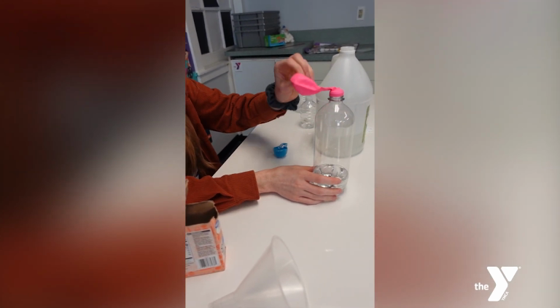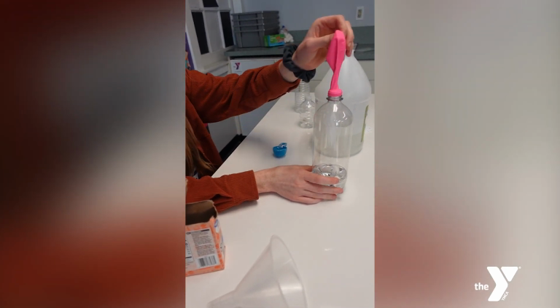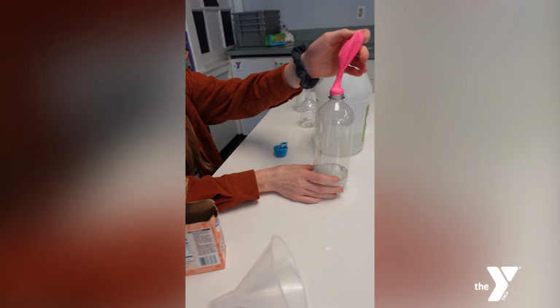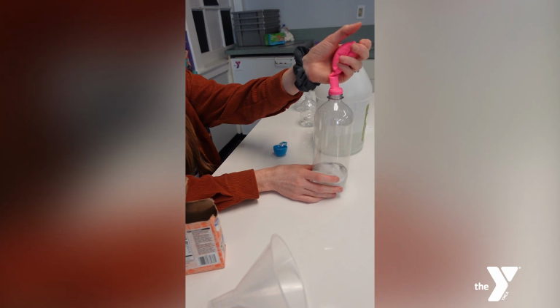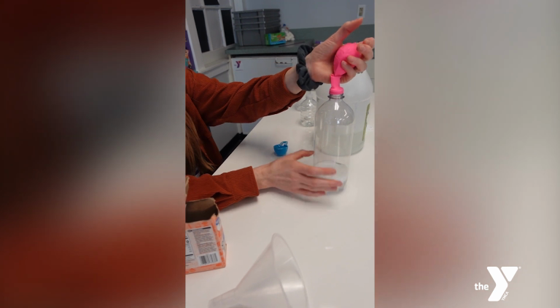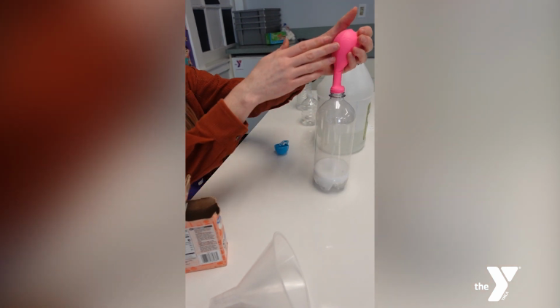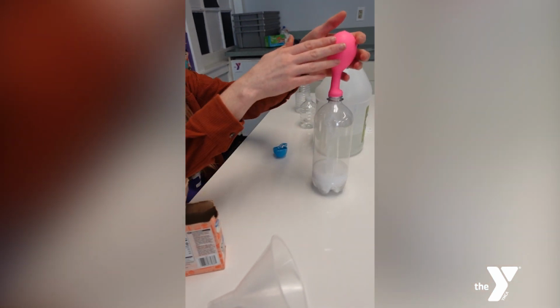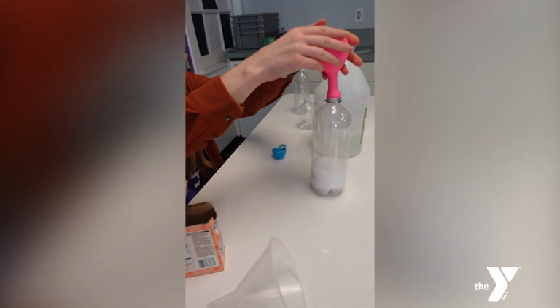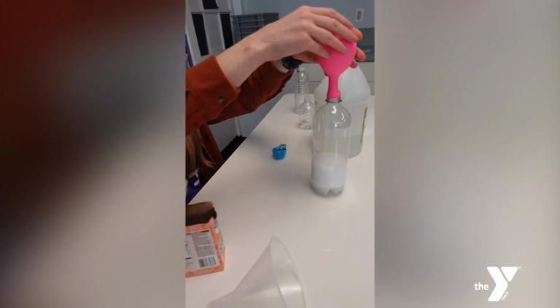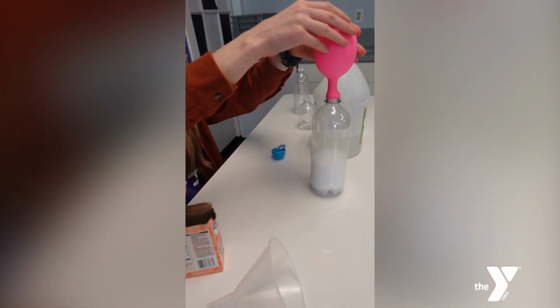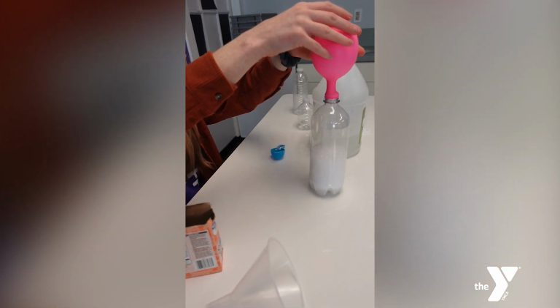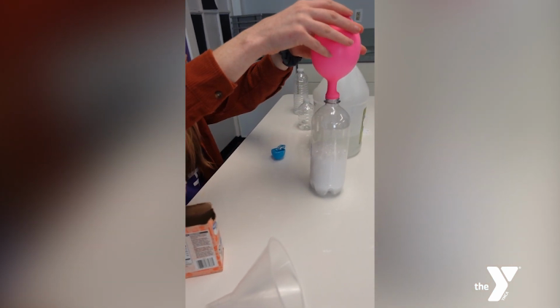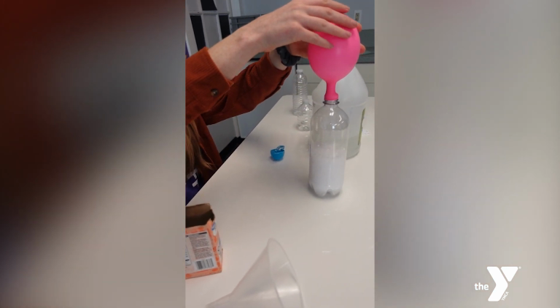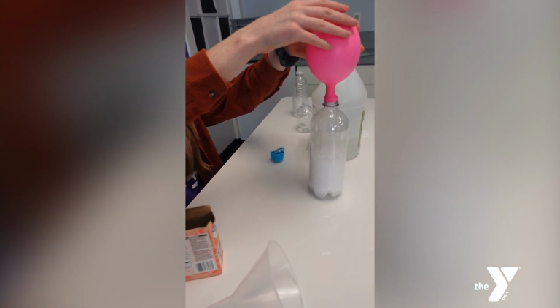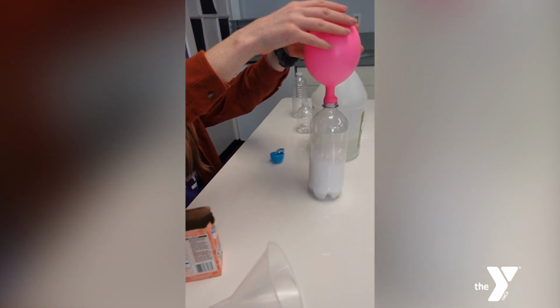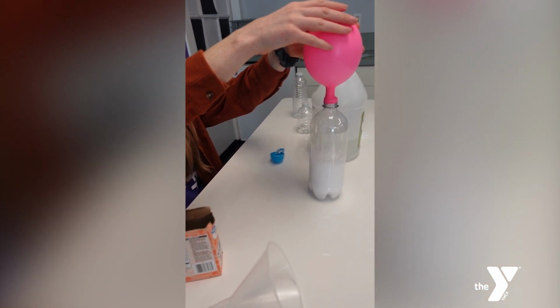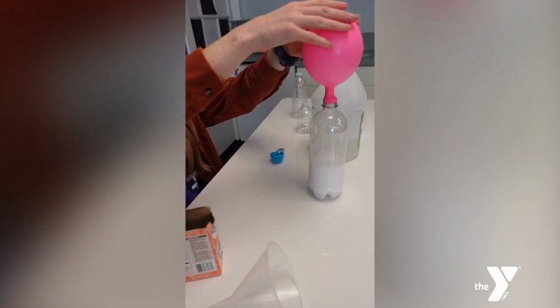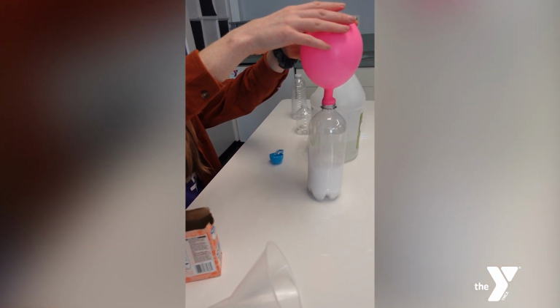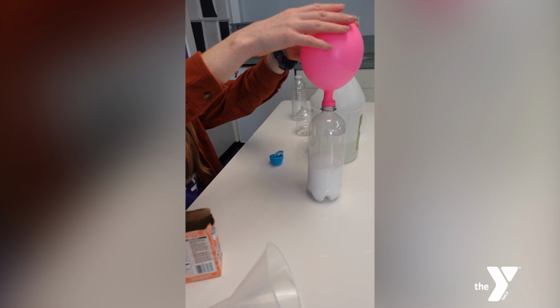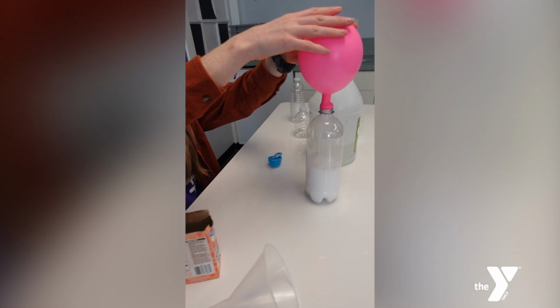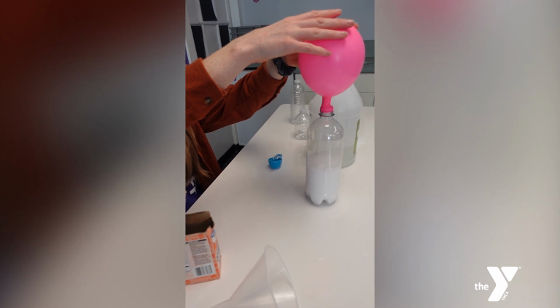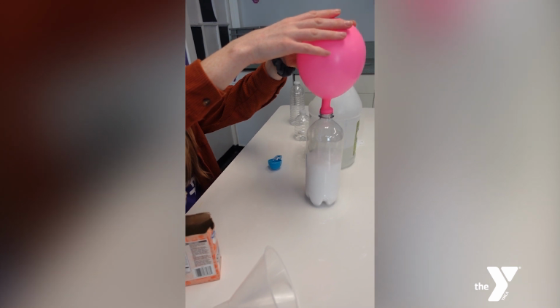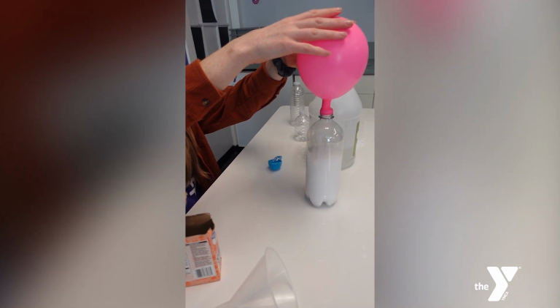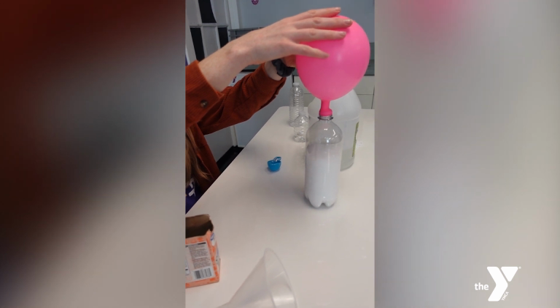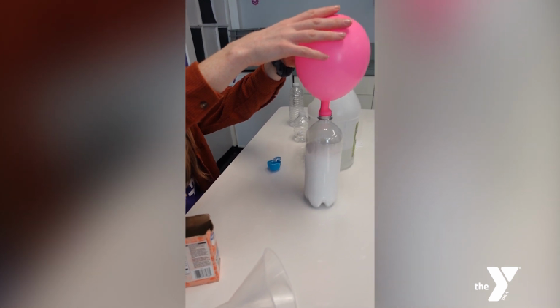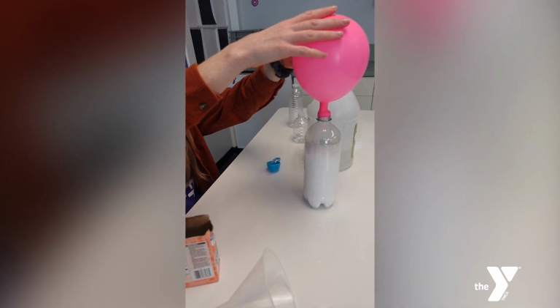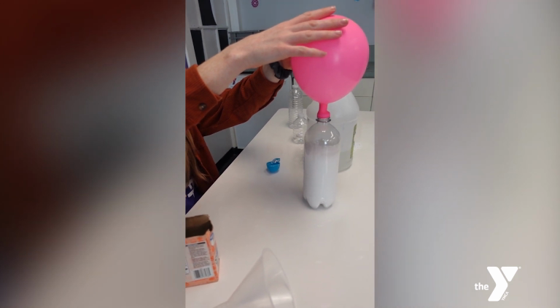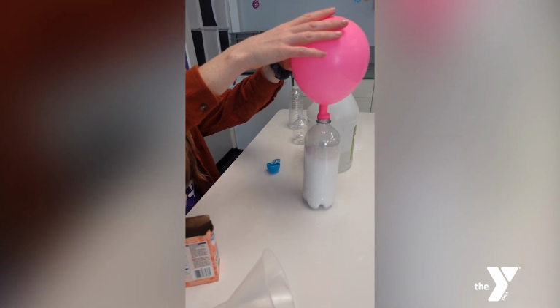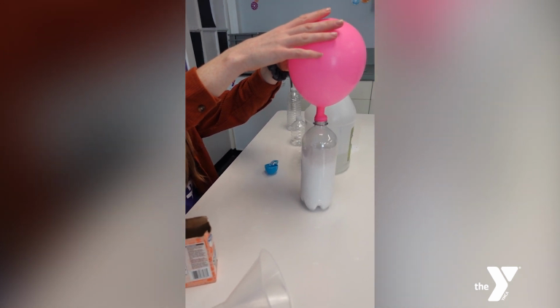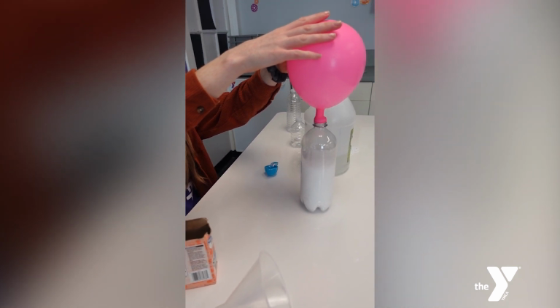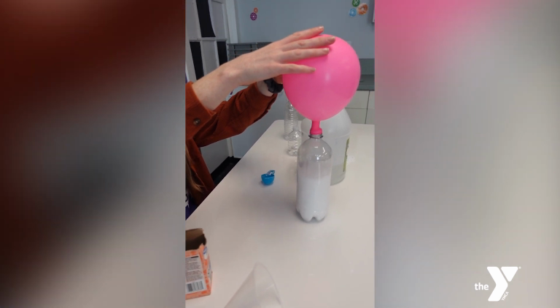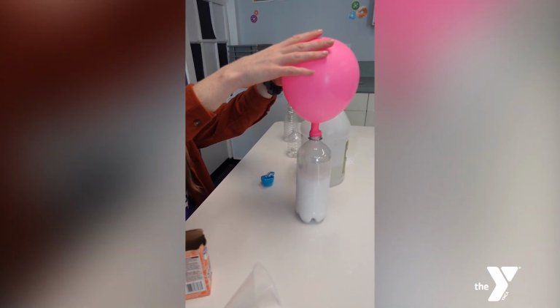Finally, lift the balloon up and watch what happens. And play around with this — change up your bottle size, add more or less vinegar and baking soda, and see how this affects your balloon.